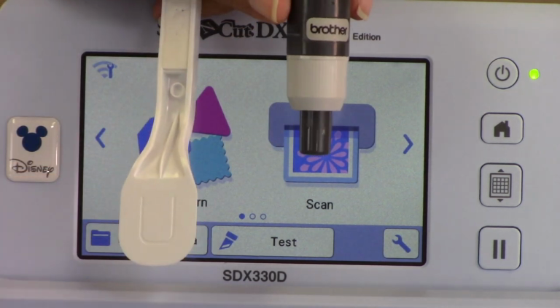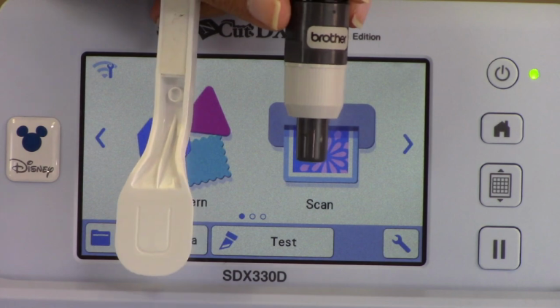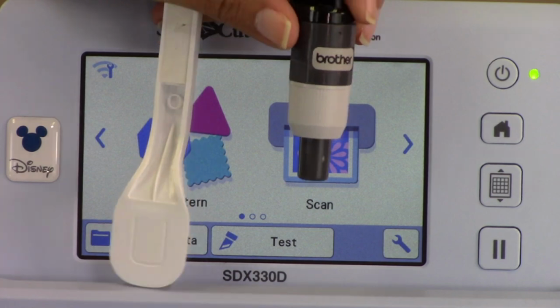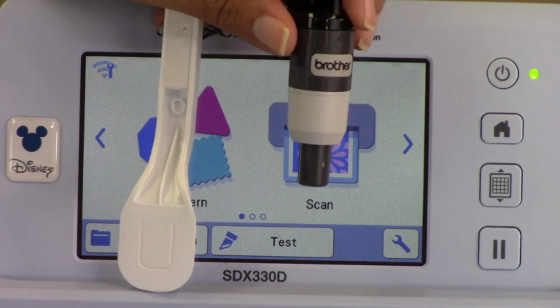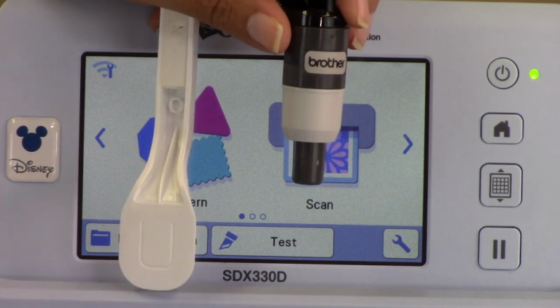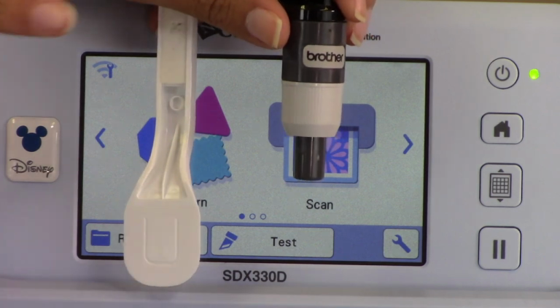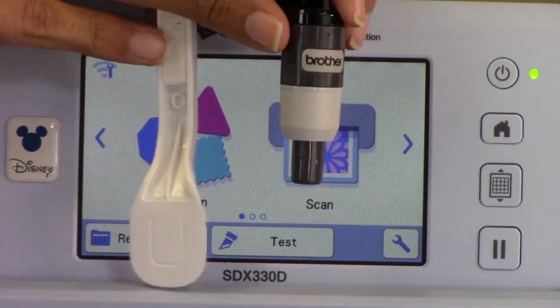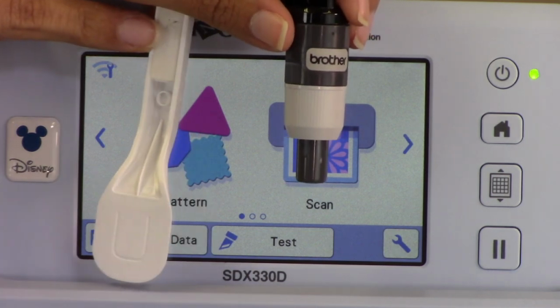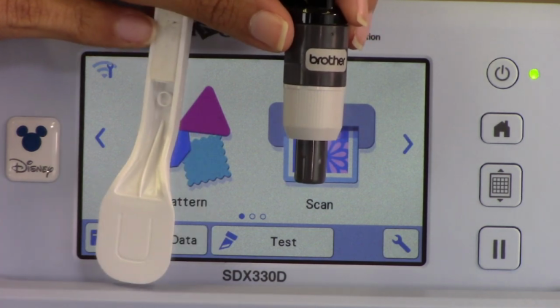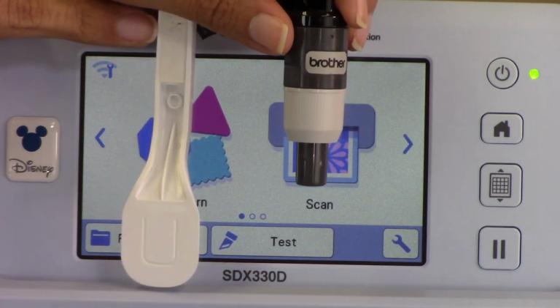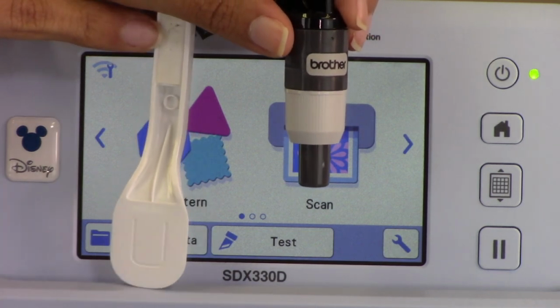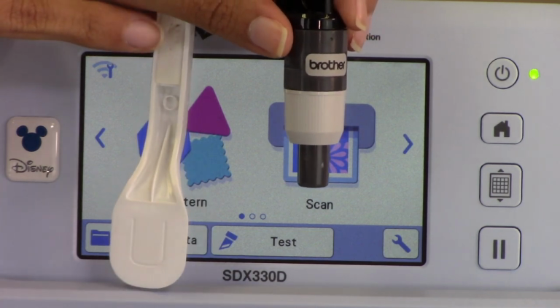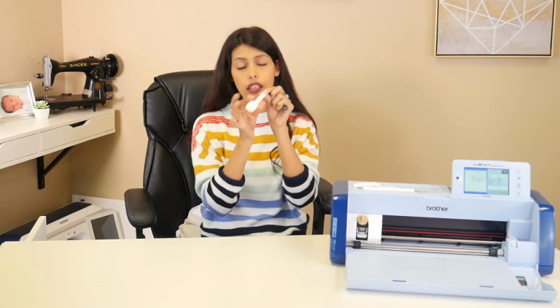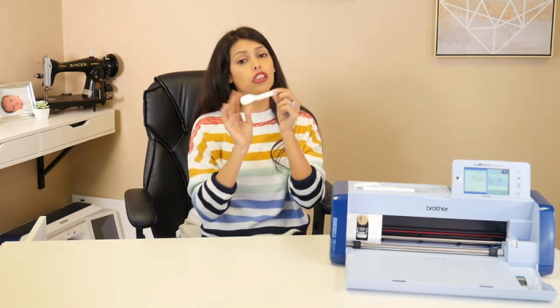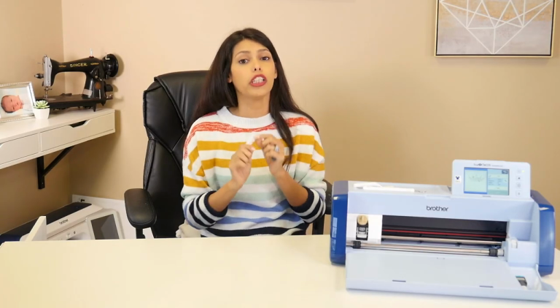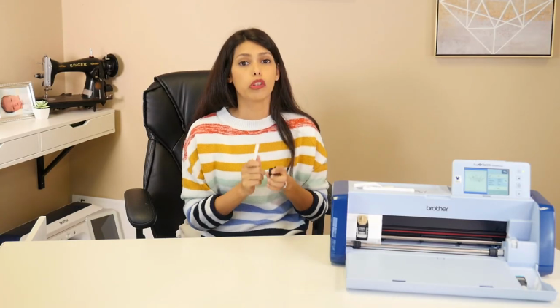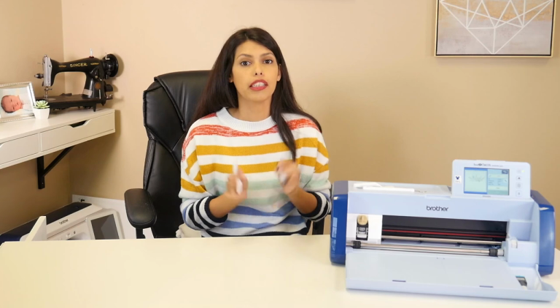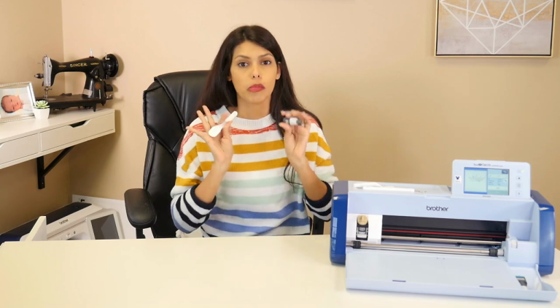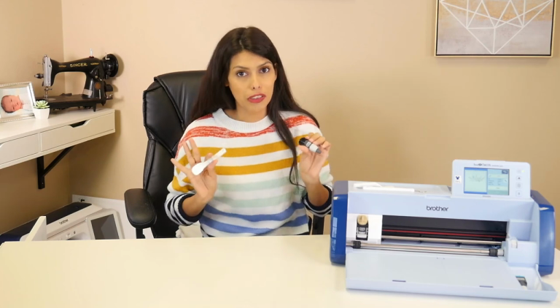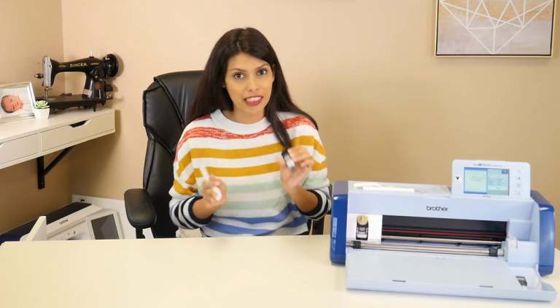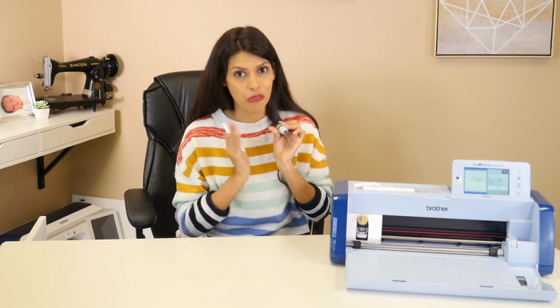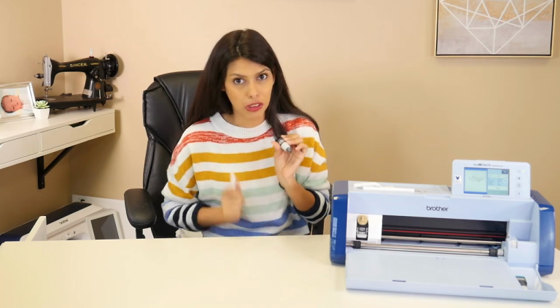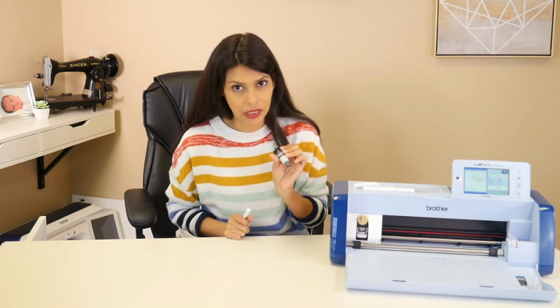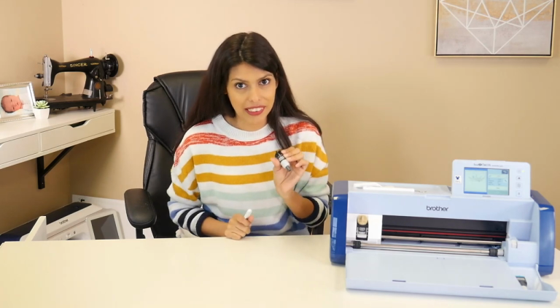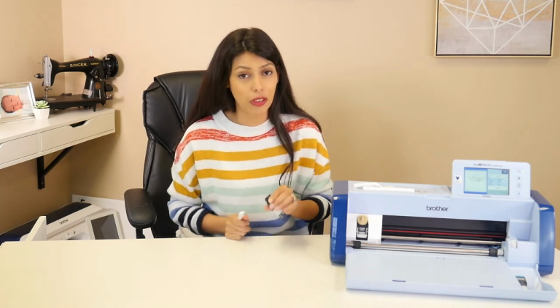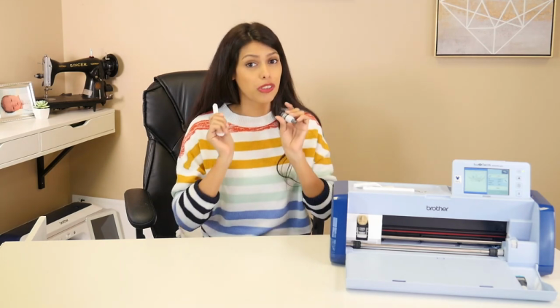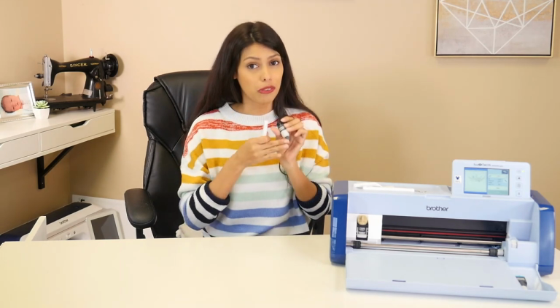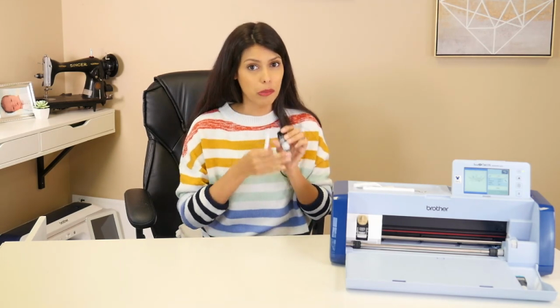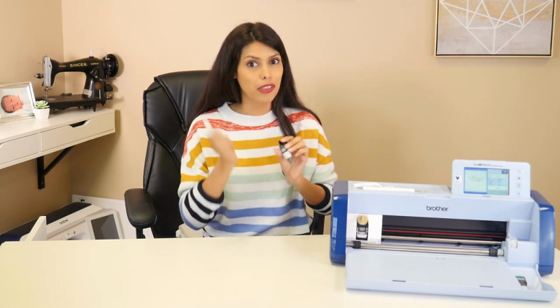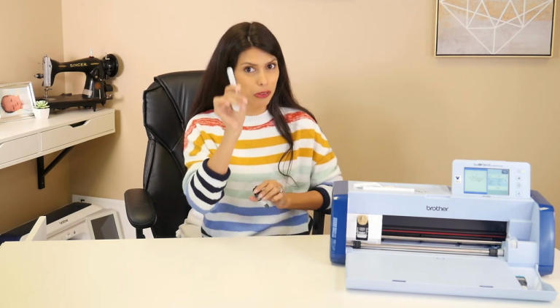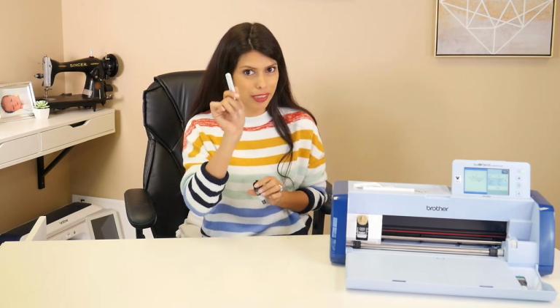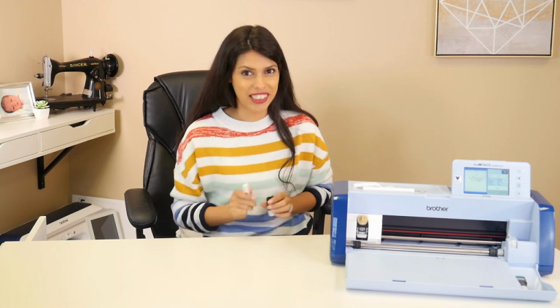Then screw back on that little part of the holder and now you have a brand new blade. So don't touch the blade — use the spatula that it came with and that little foamy bit on the back to change out your blades. Protect your hands from a sharp blade. Don't touch the blade; do use the spatula.